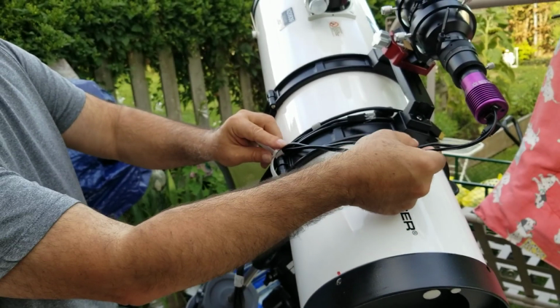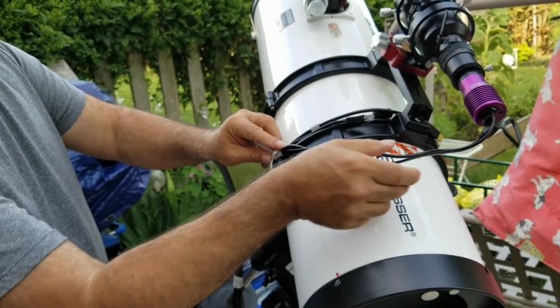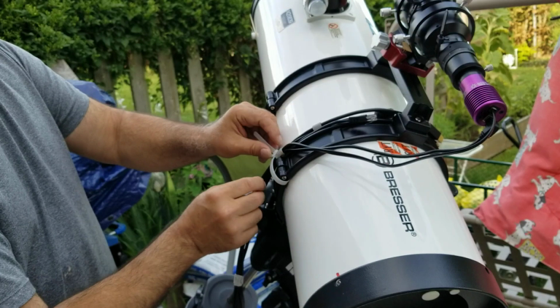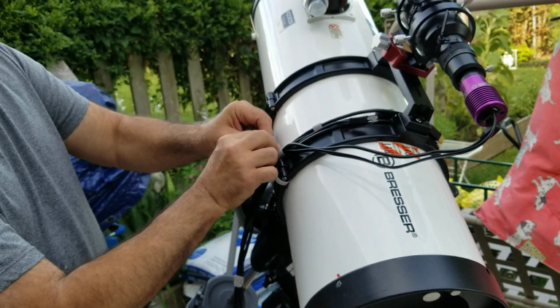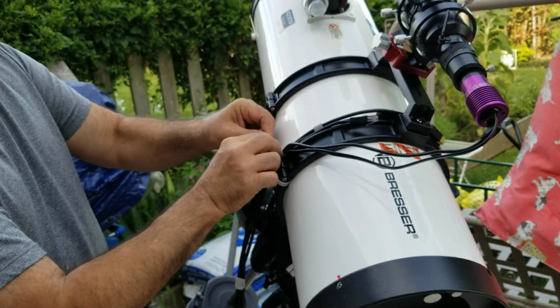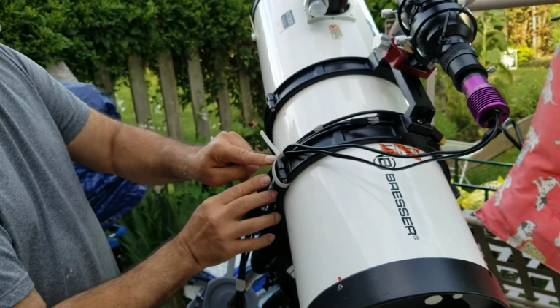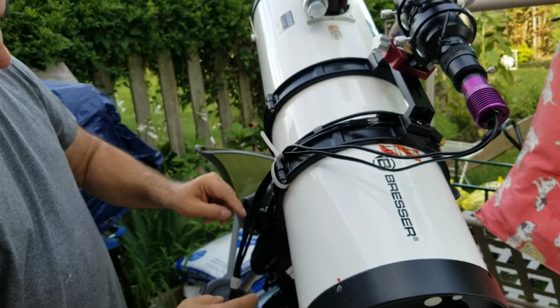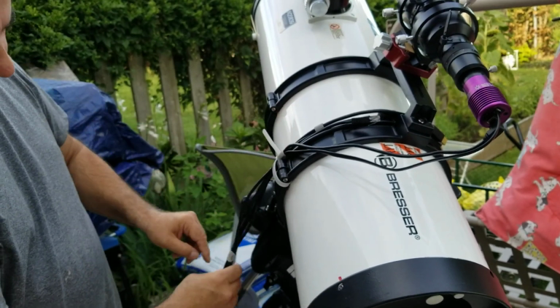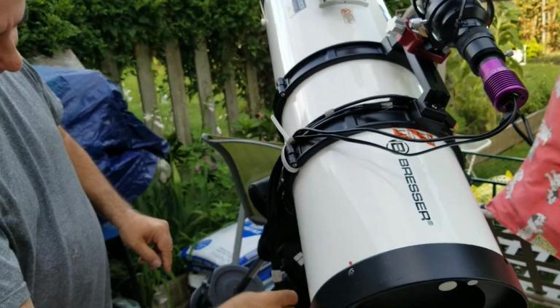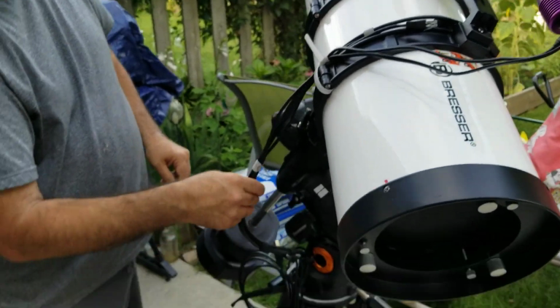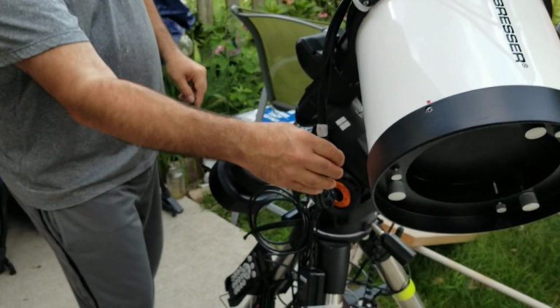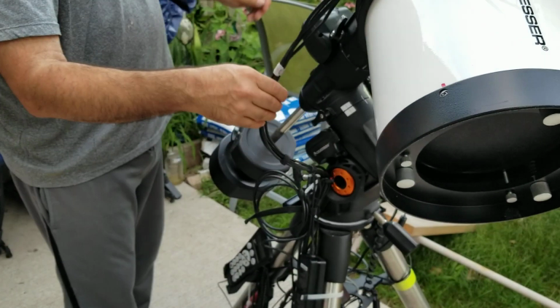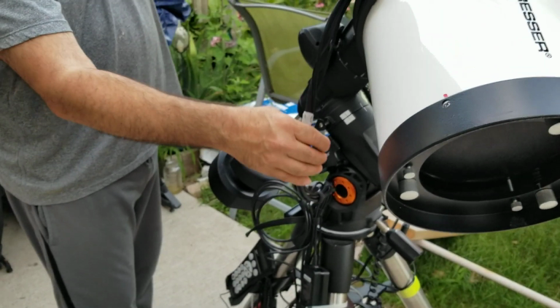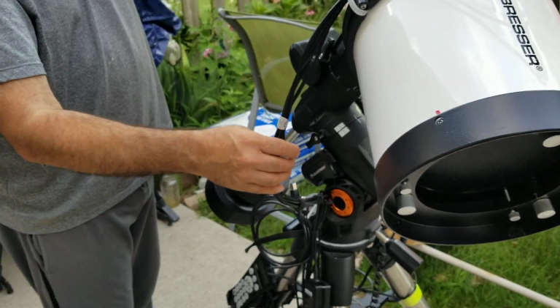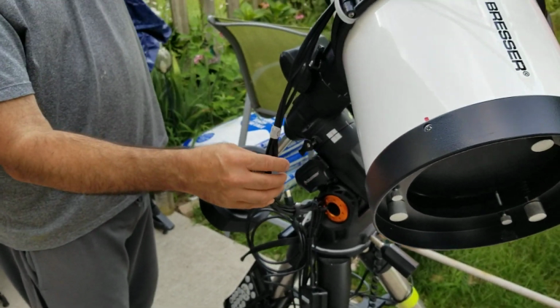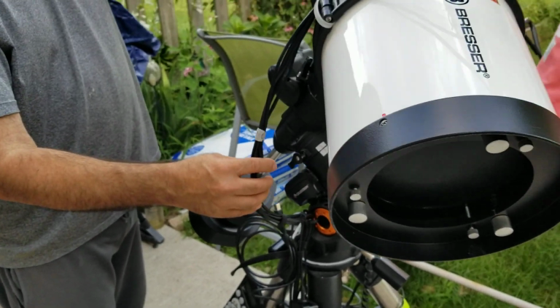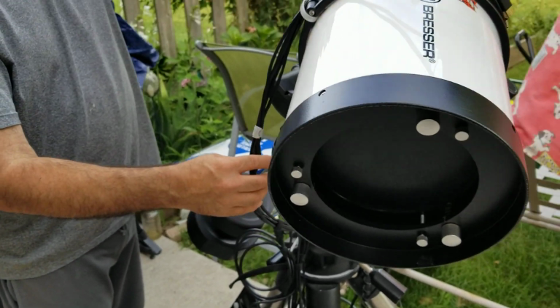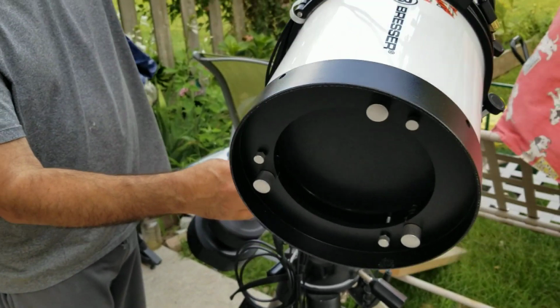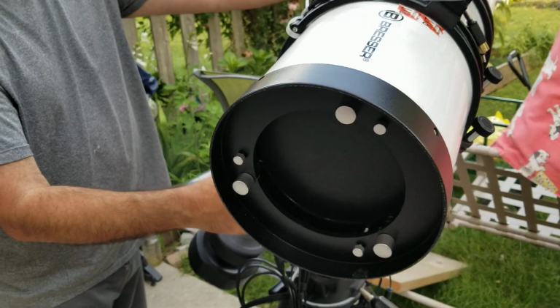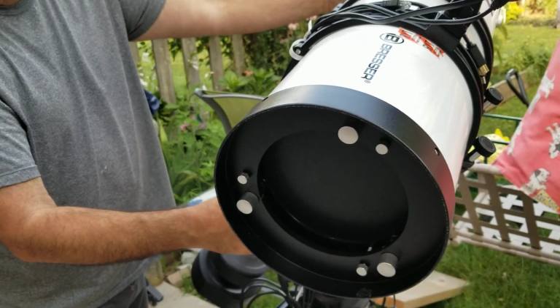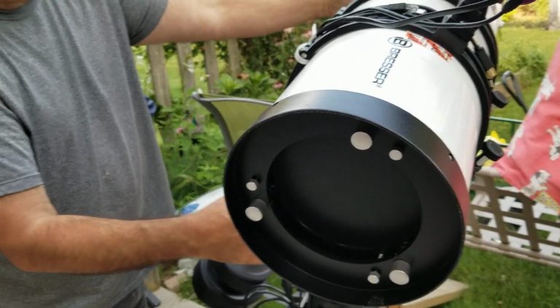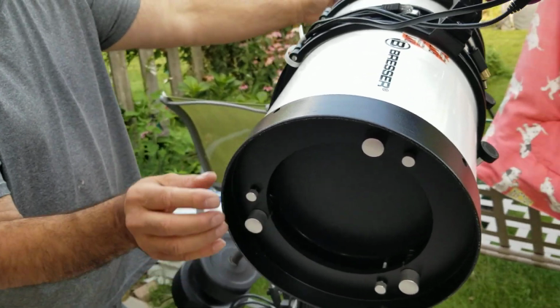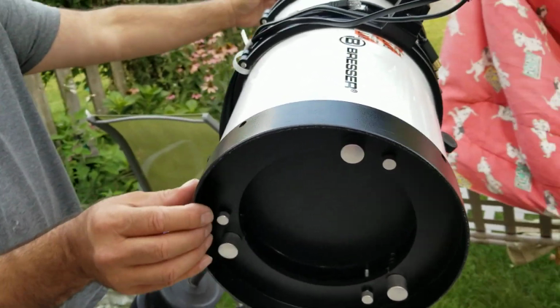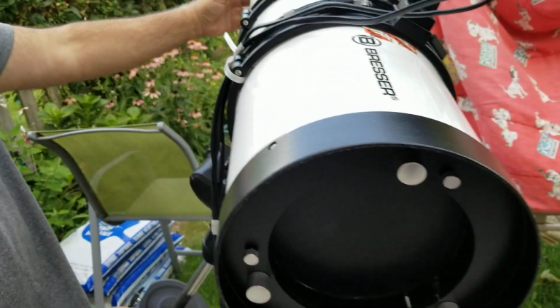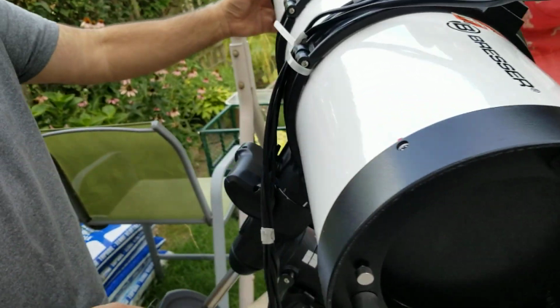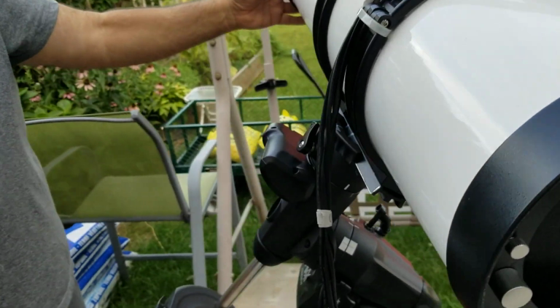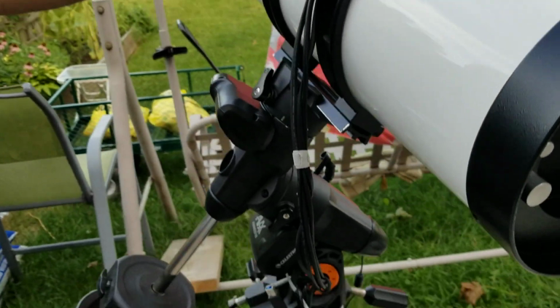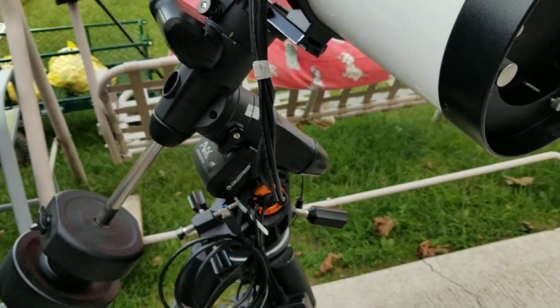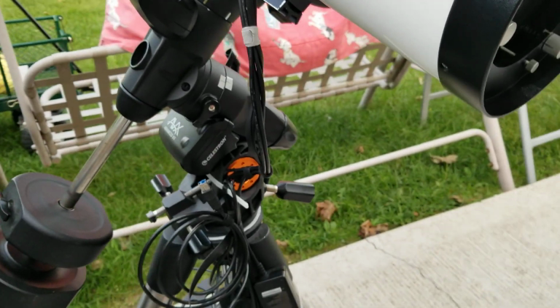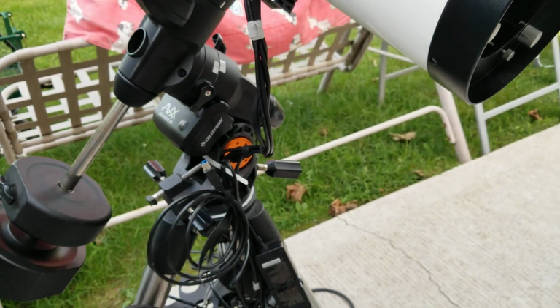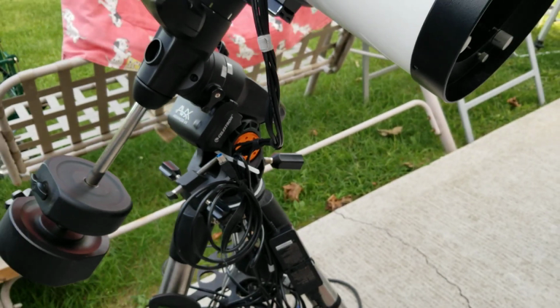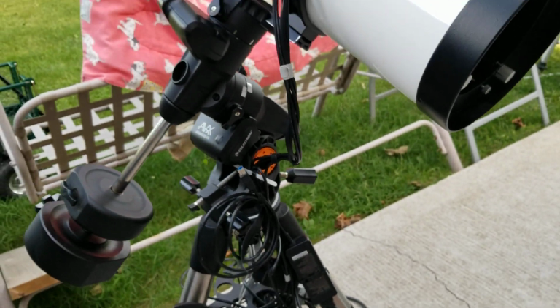Don't over-tighten this — make it just so it's snug, but I got some play here. Not a lot; I wish I had more. If I go to M45, which is the Pleiades, I'm here. But now watch the cable as I'm slewing towards the meridian.